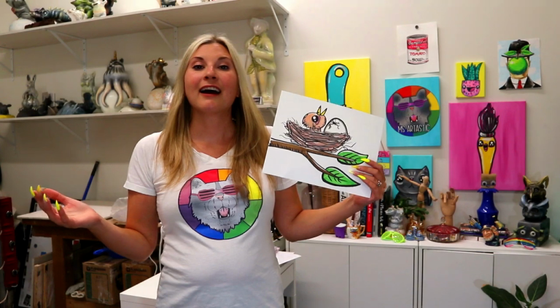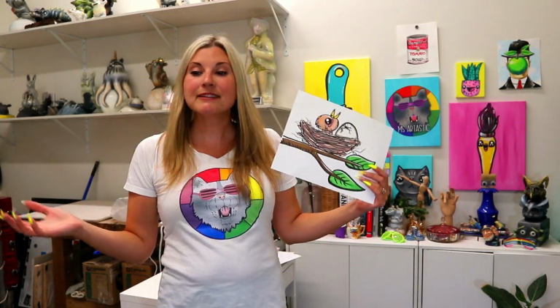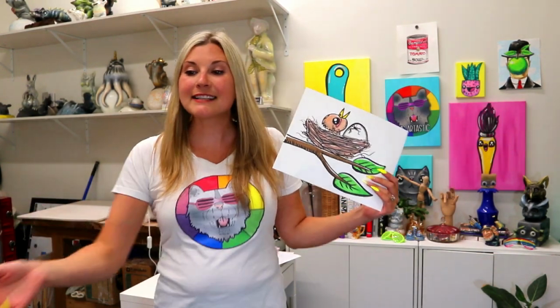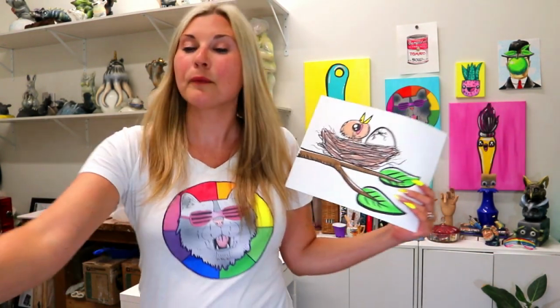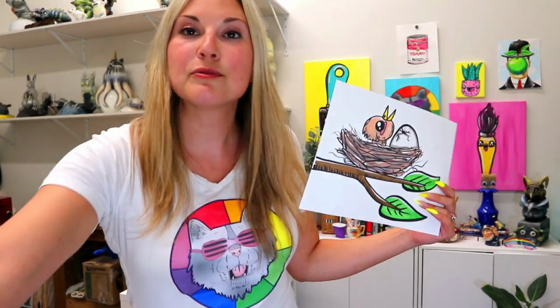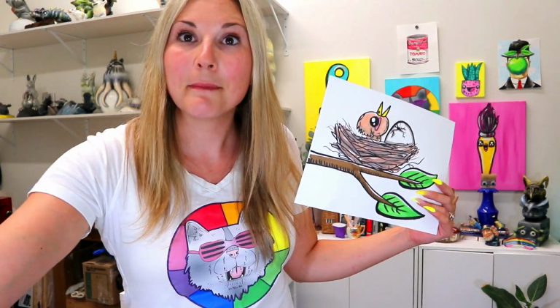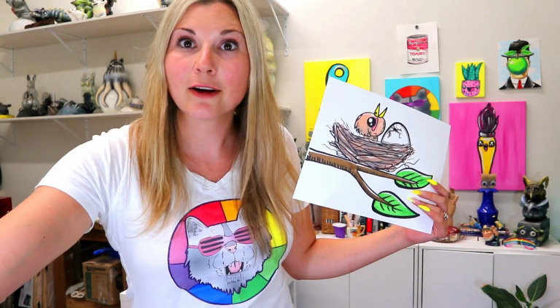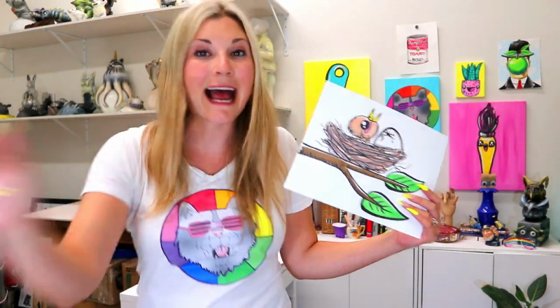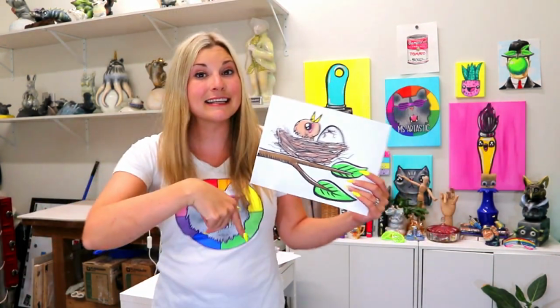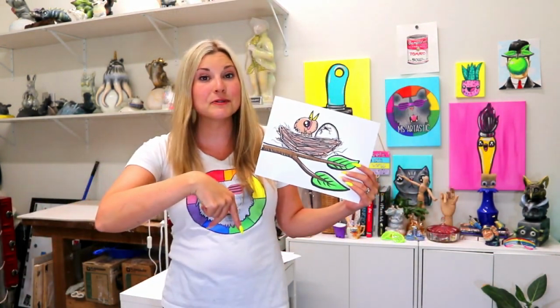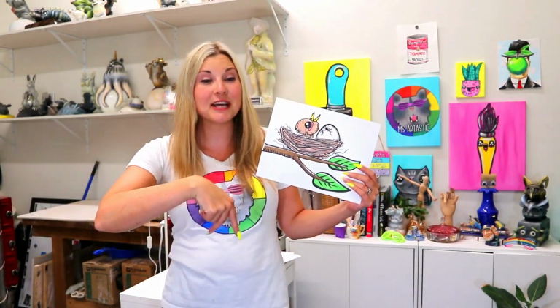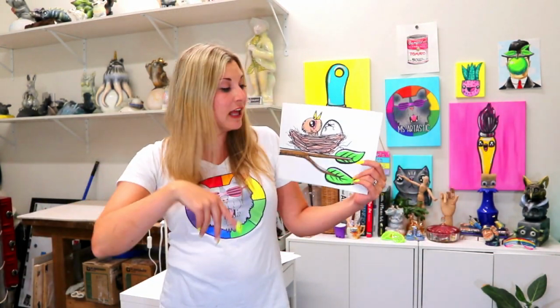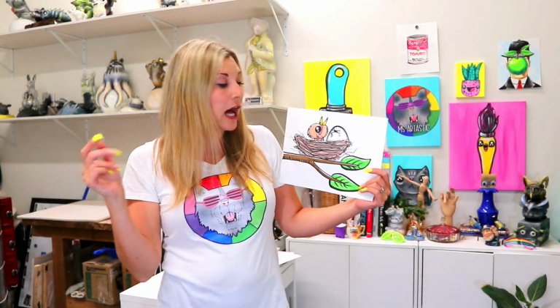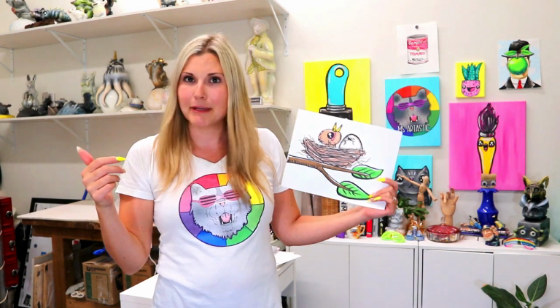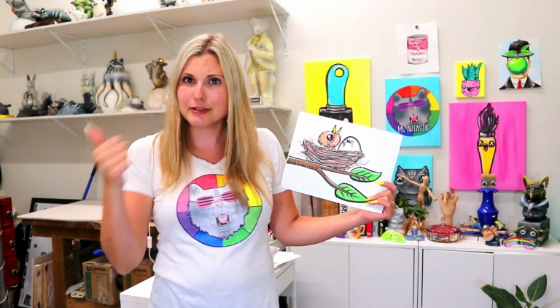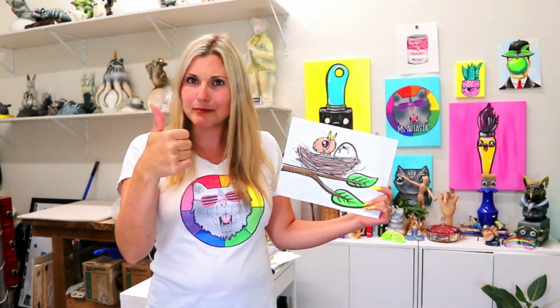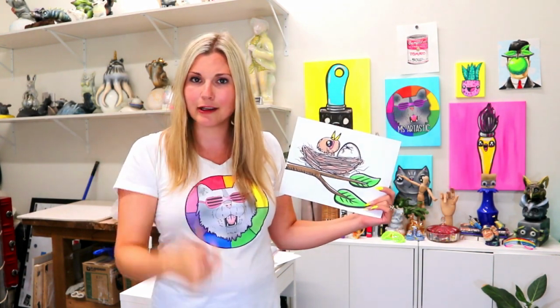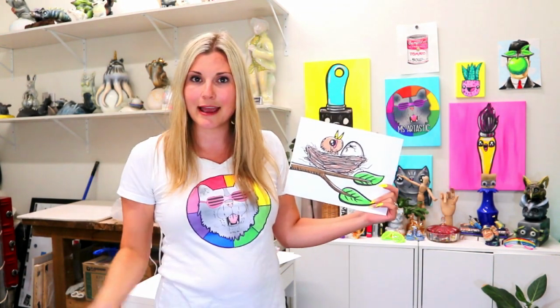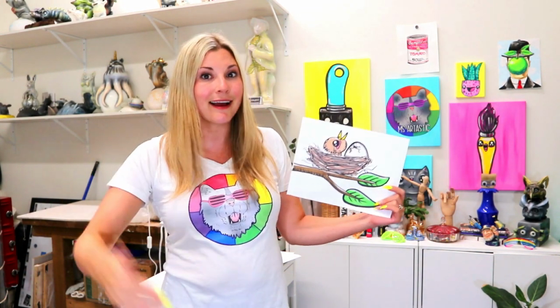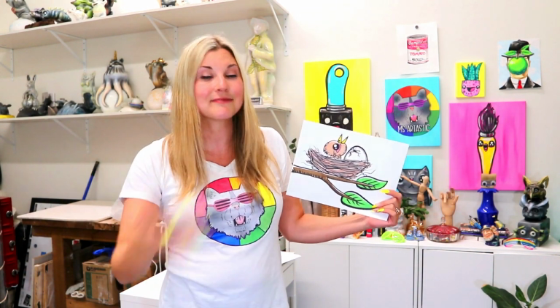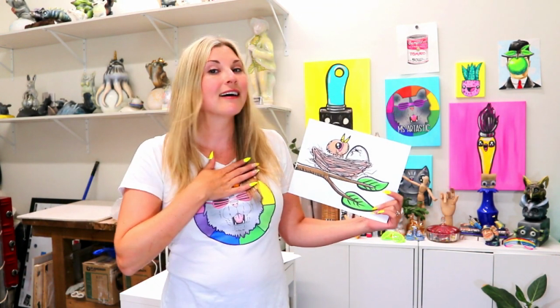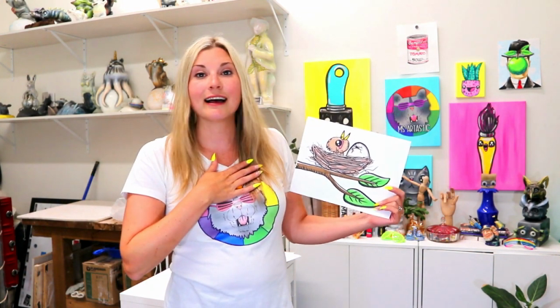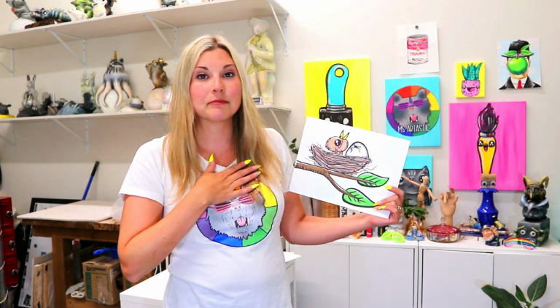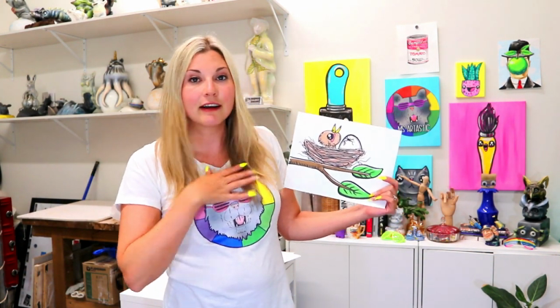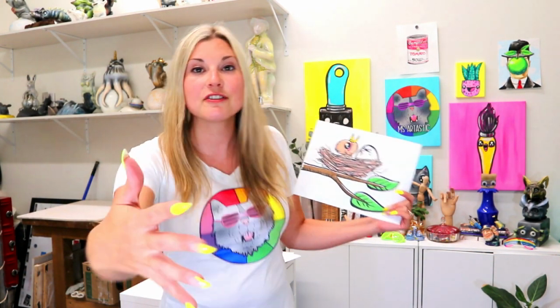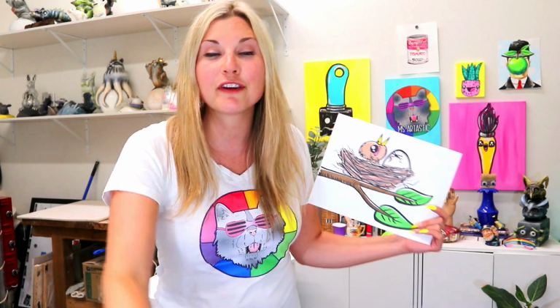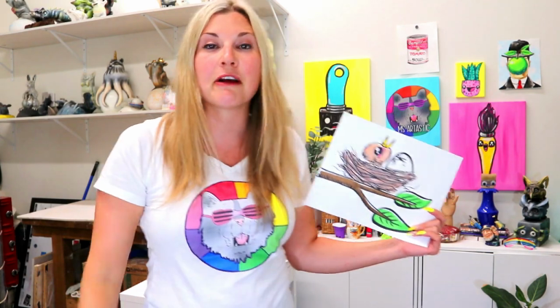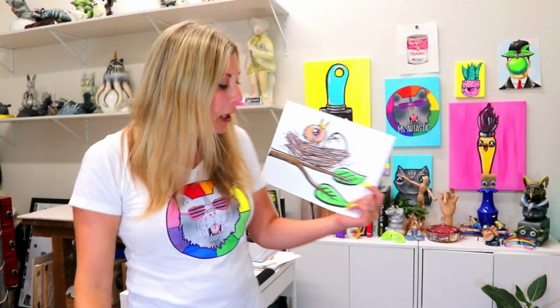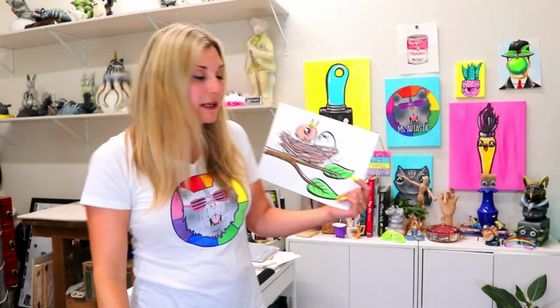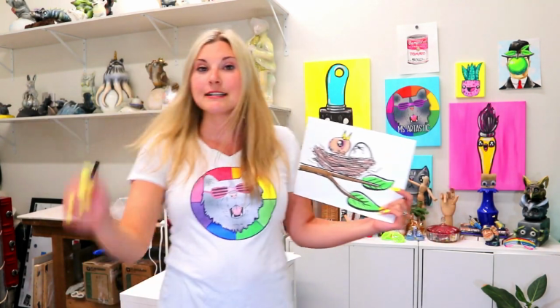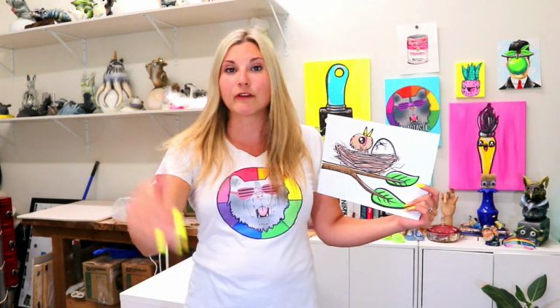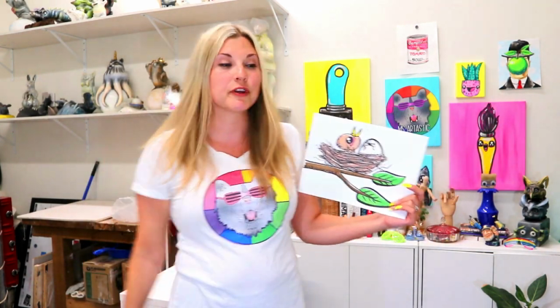I'm Mizartastic and welcome to the Mizartastic YouTube channel. Make sure you subscribe to the channel because I love my subscribers and I love to draw for you, and that really helps me make more videos for you.